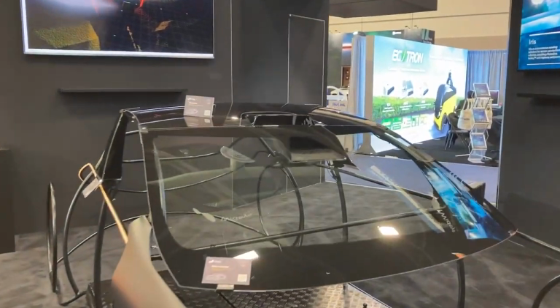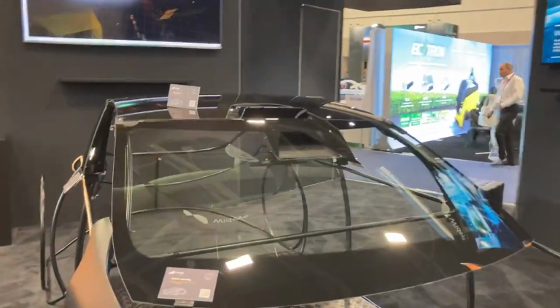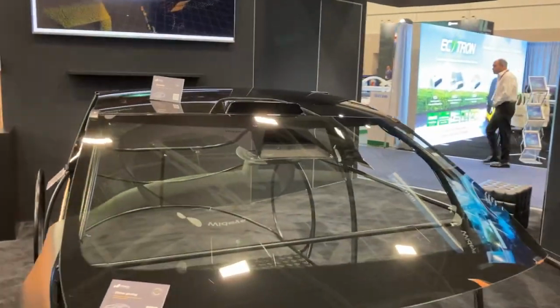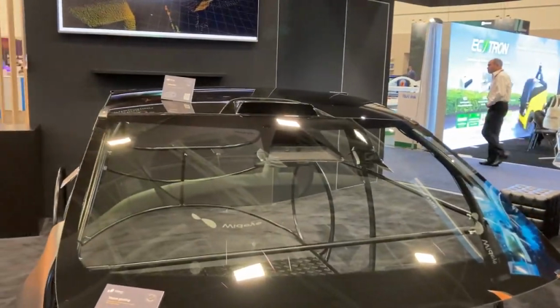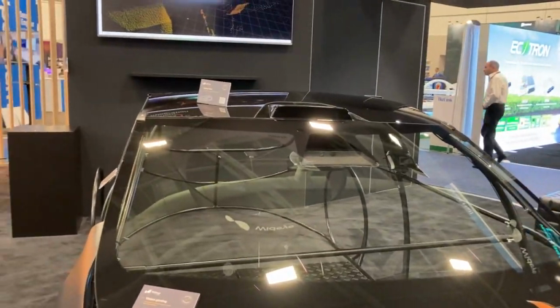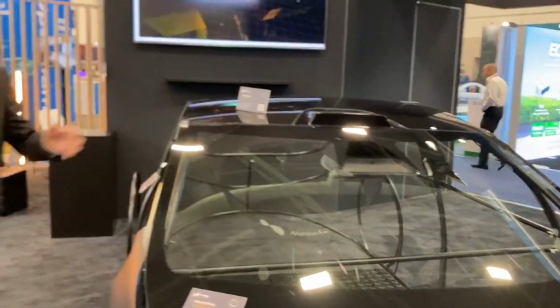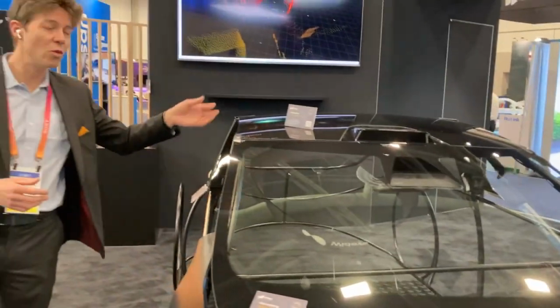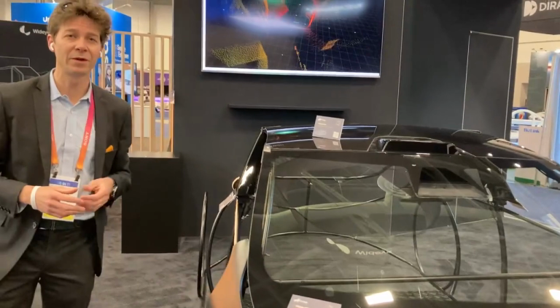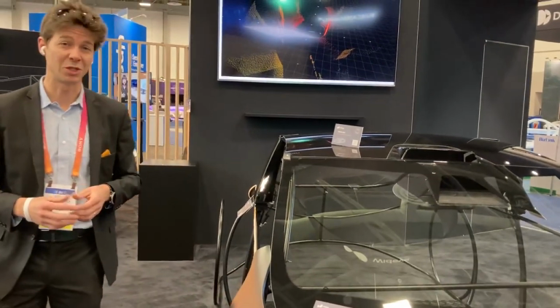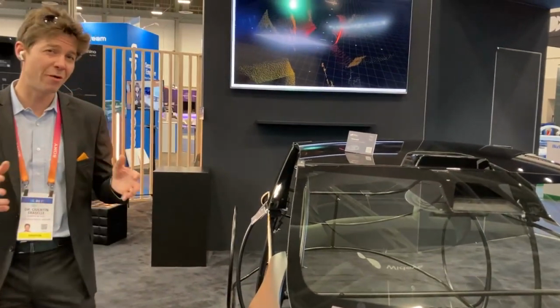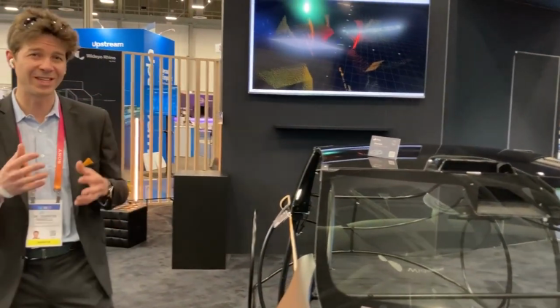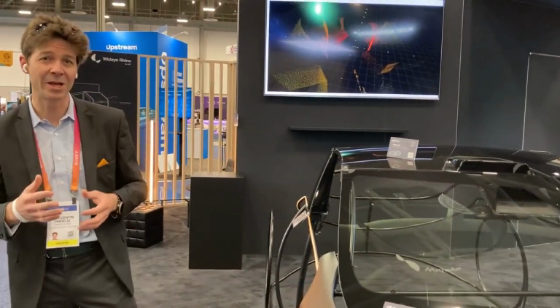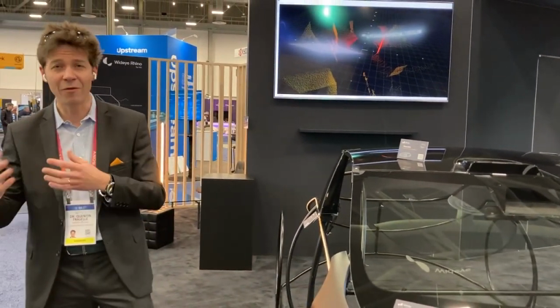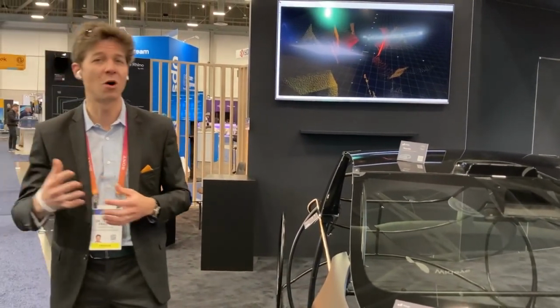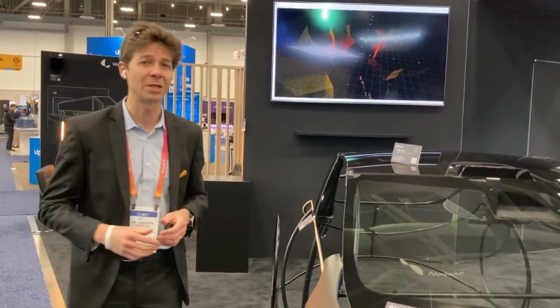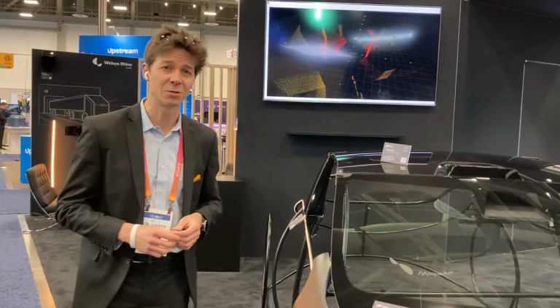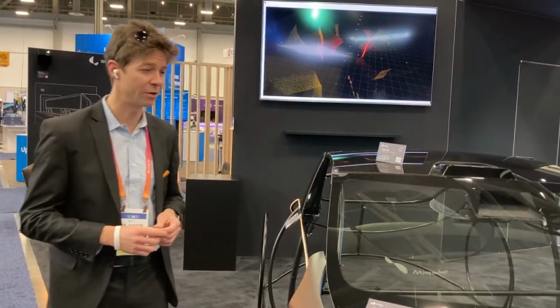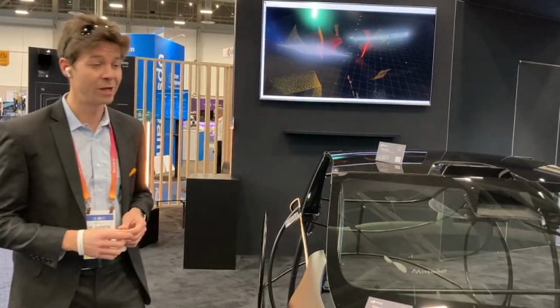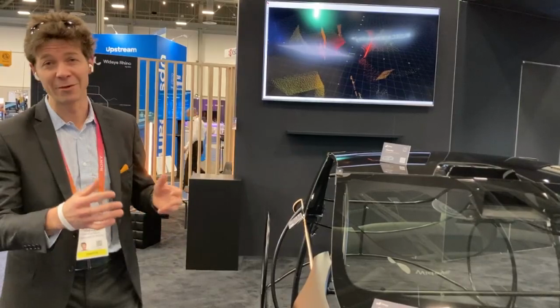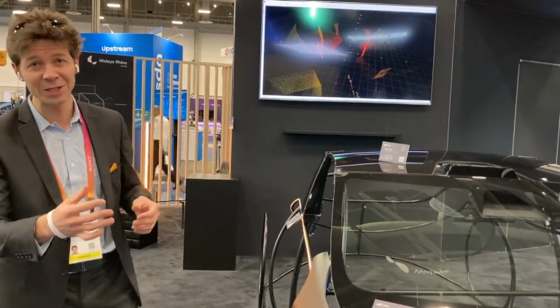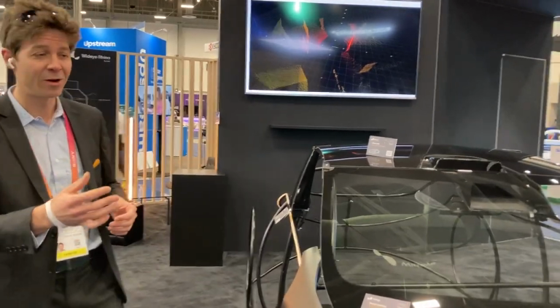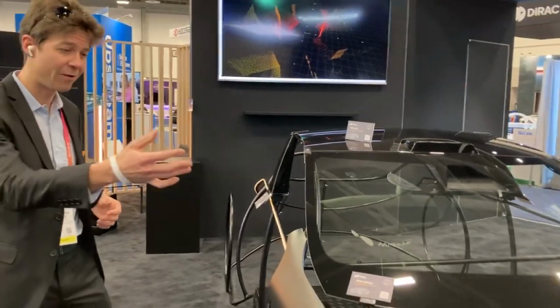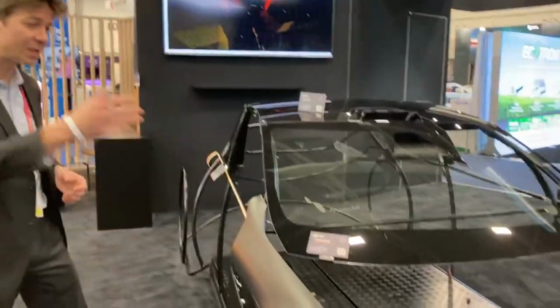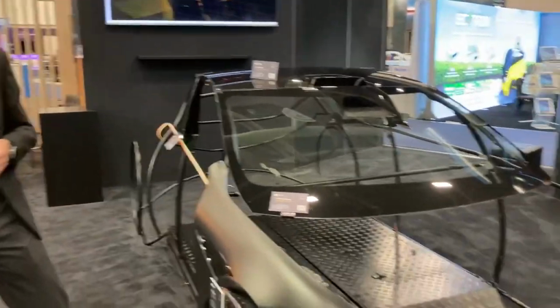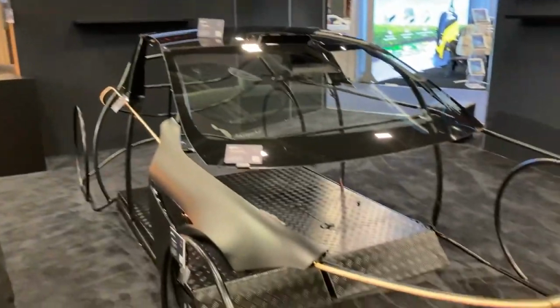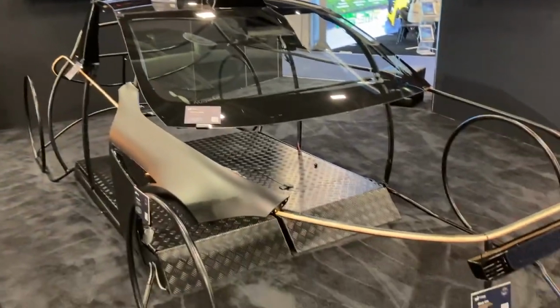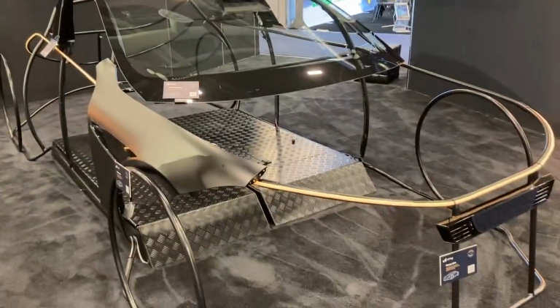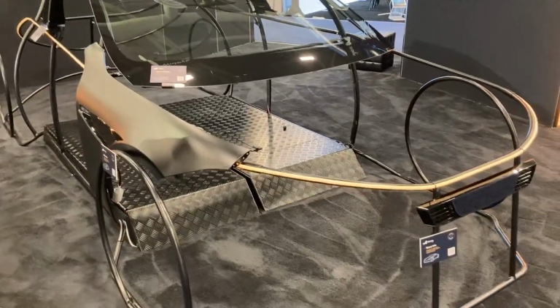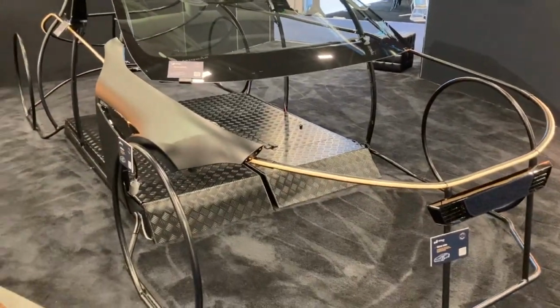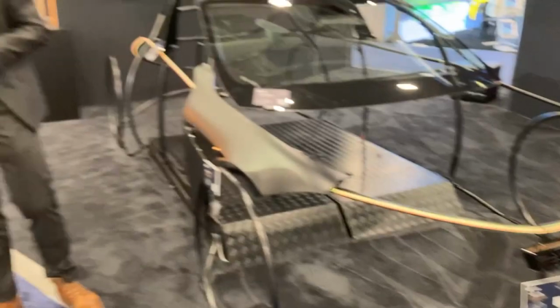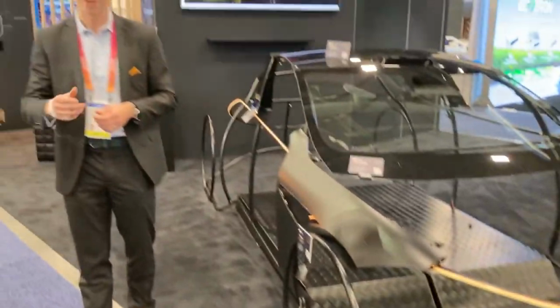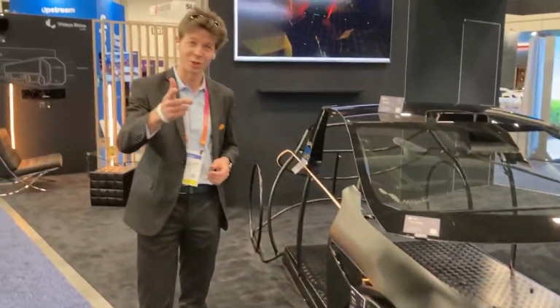What we also wanted to display this year is the roof integration, which is a perfect design-performance compromise that our customers are looking for. And to finish this tour, we have our glass beam integration behind the grille and behind the fender. Enjoy the show!